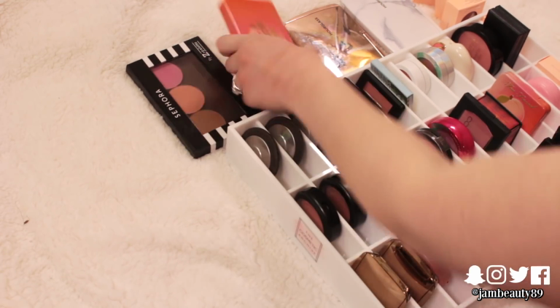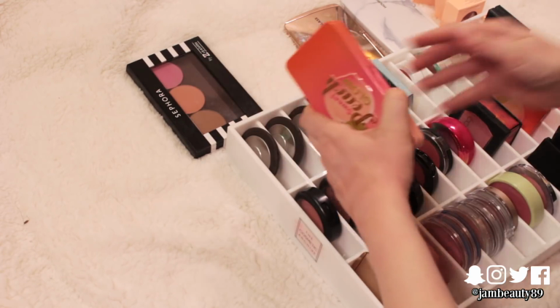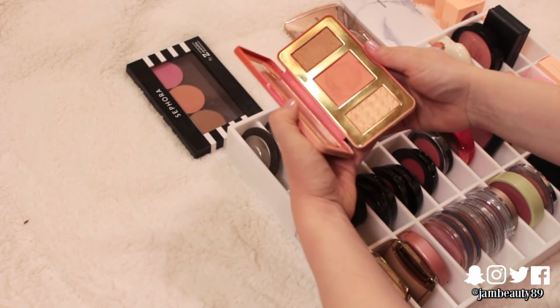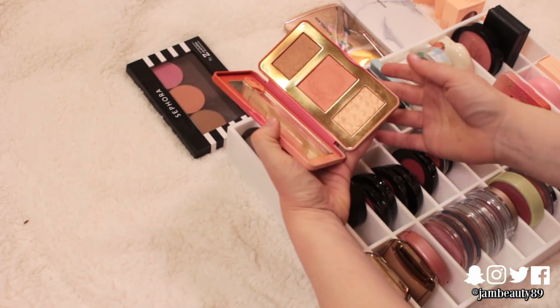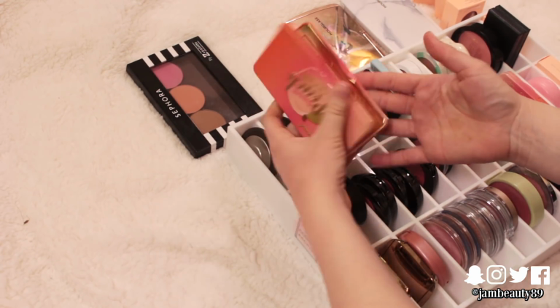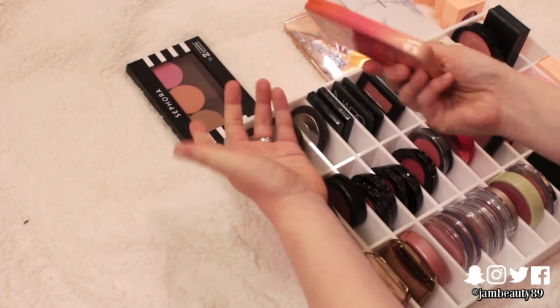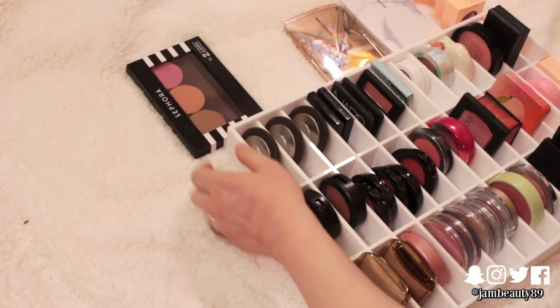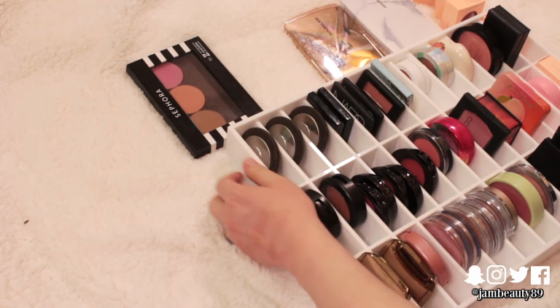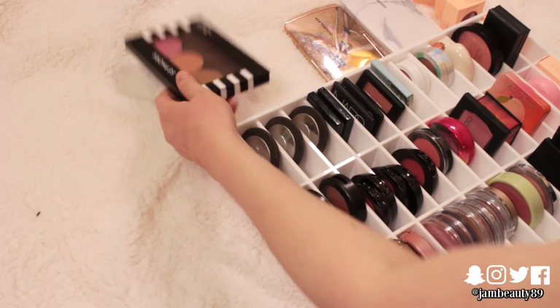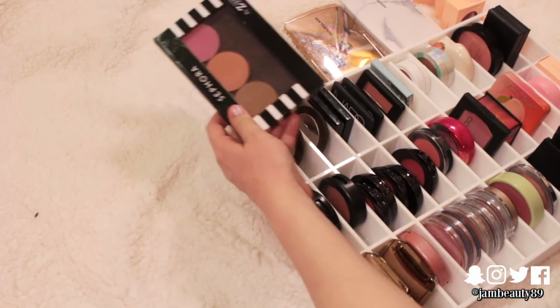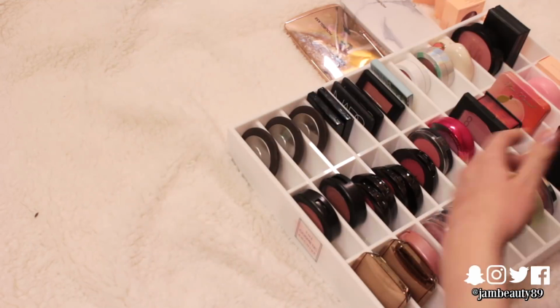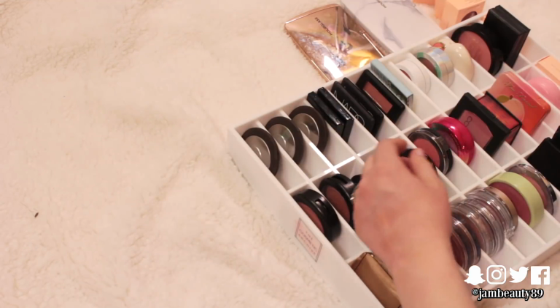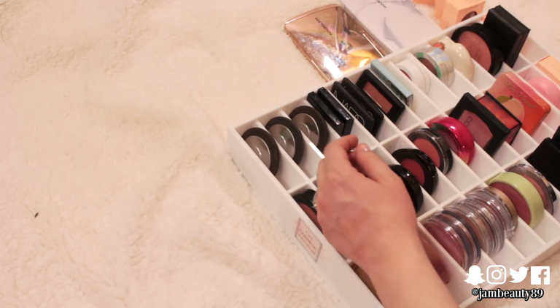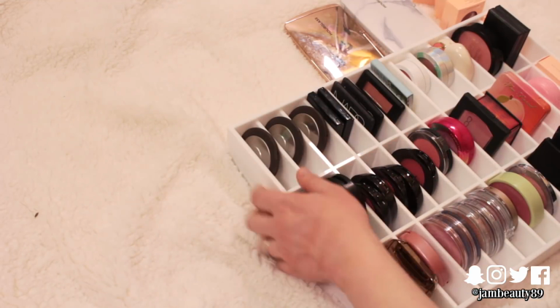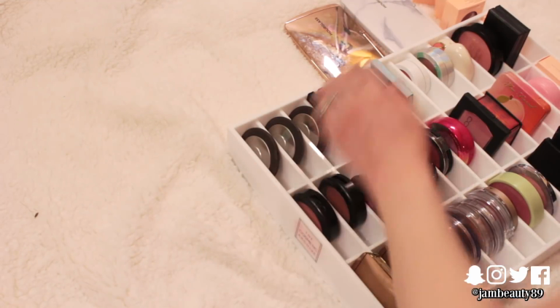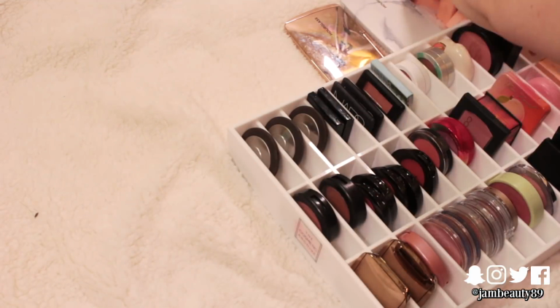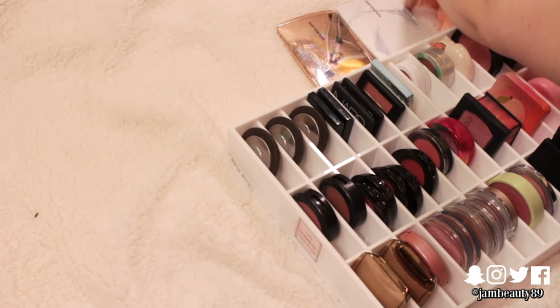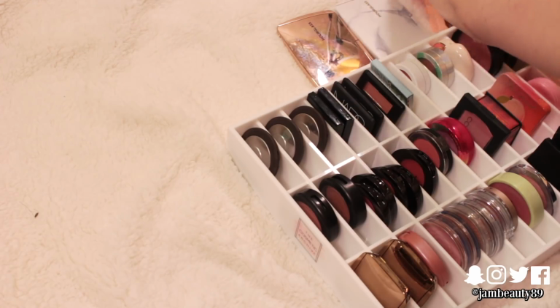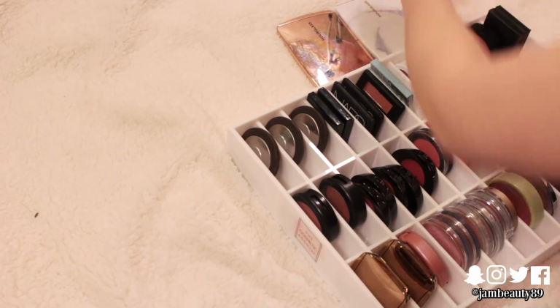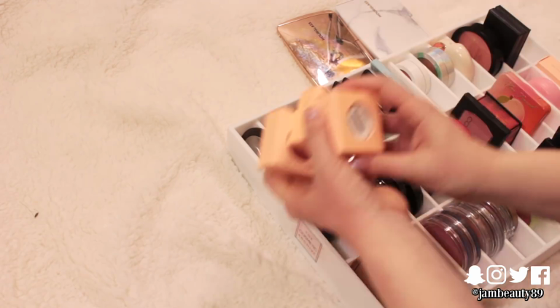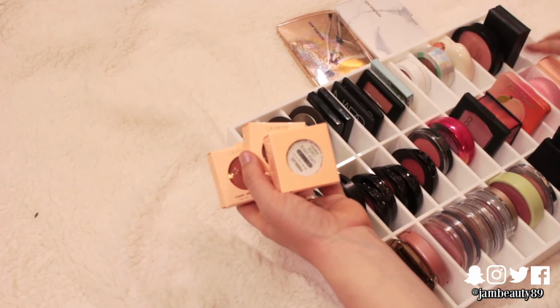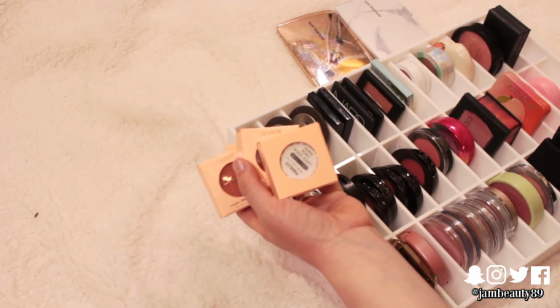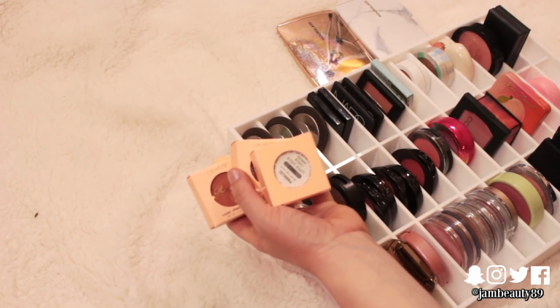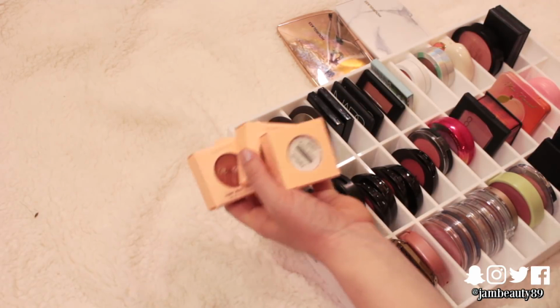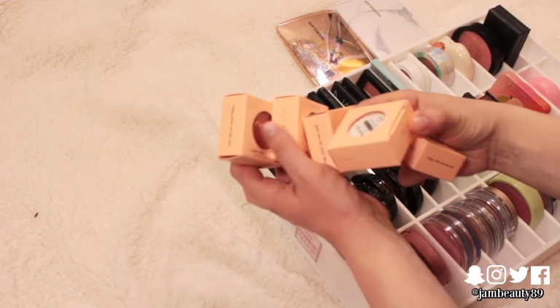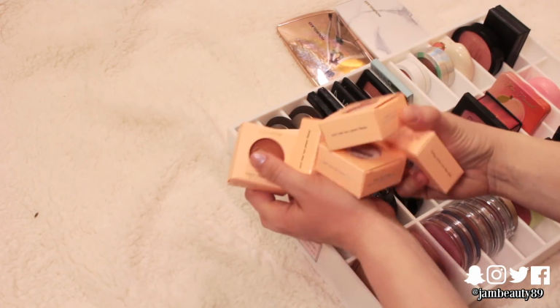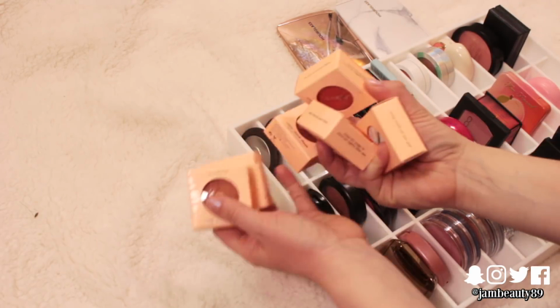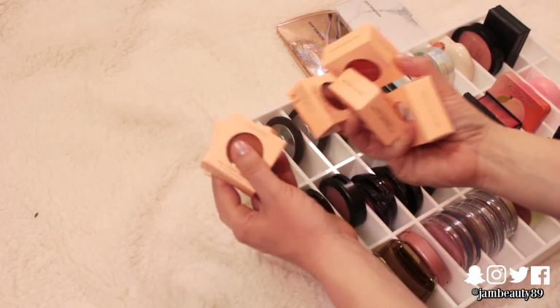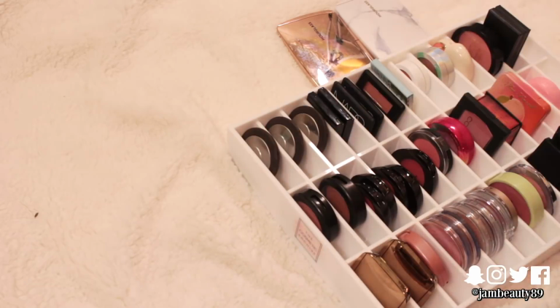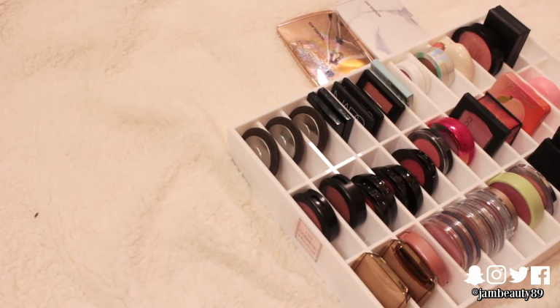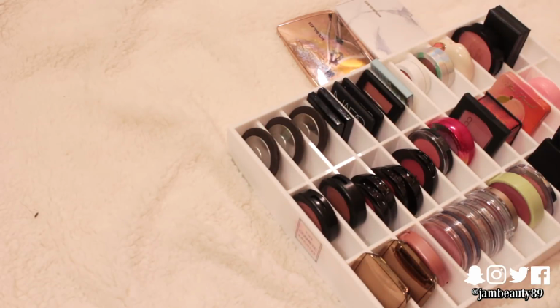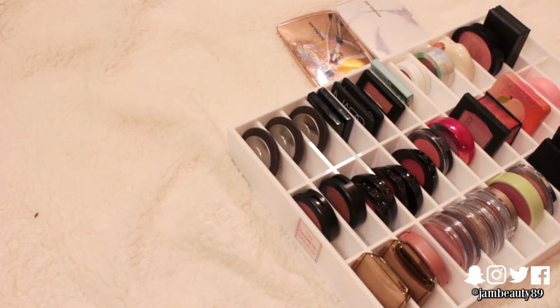I just don't reach for this. I do really like it but I don't grab it. Same goes for these. All of these ColourPop ones can go — I don't like their blushes, I don't like using this formula. So those can go to someone. They can be donated.